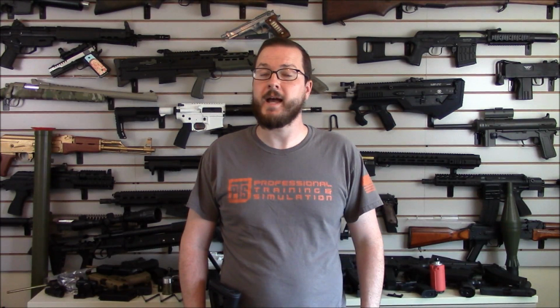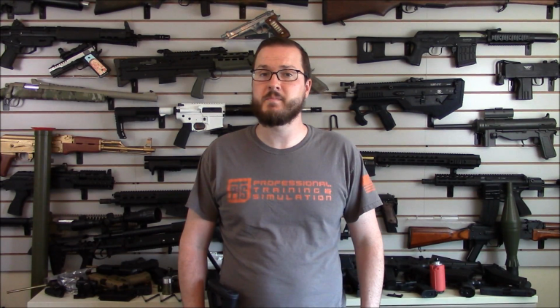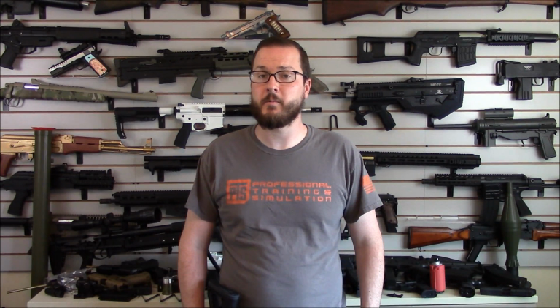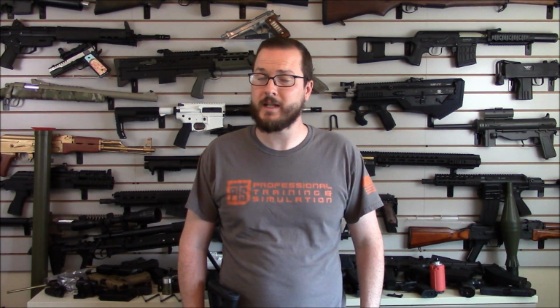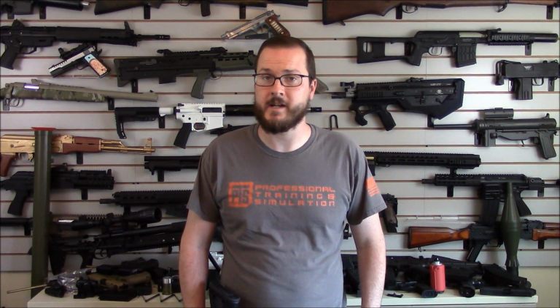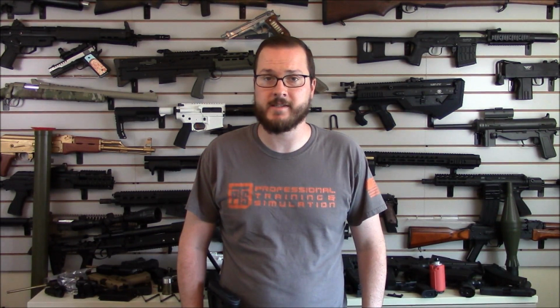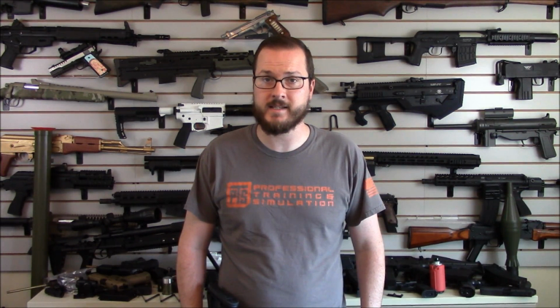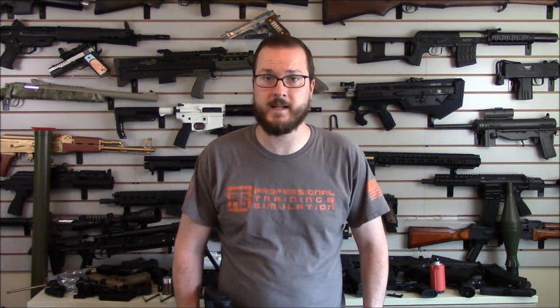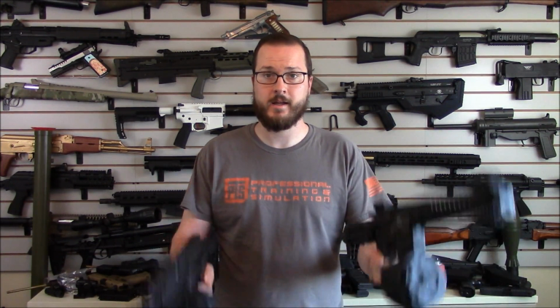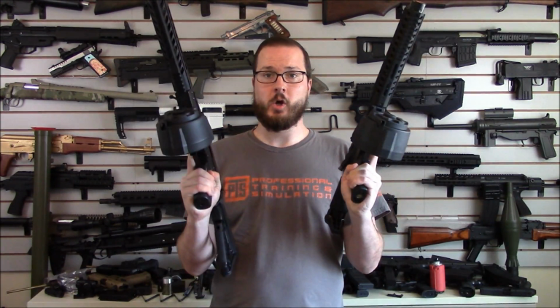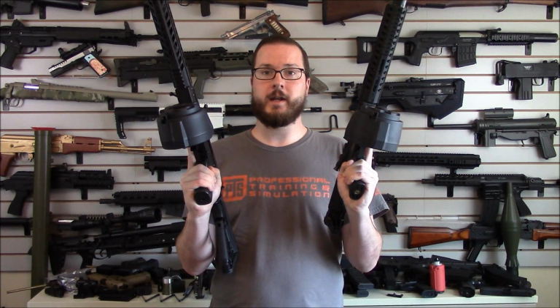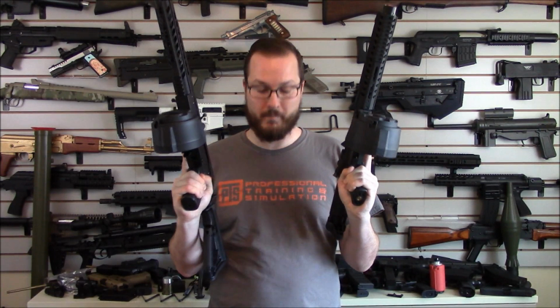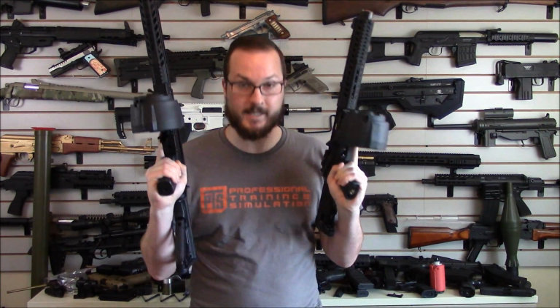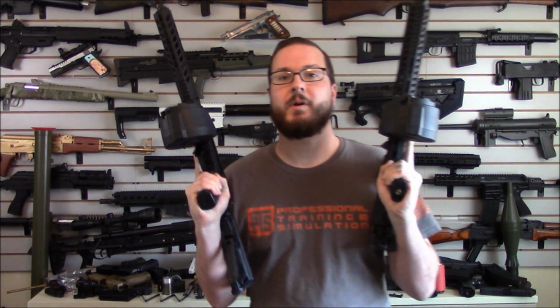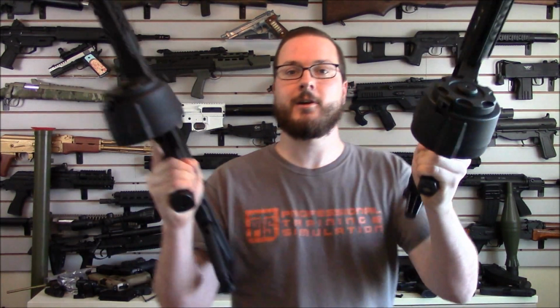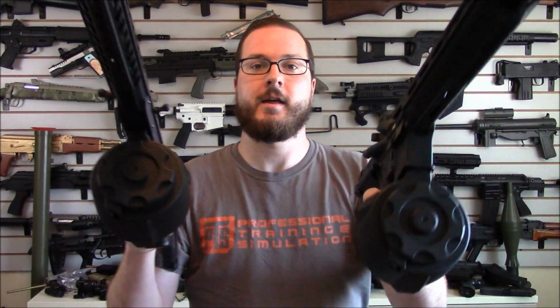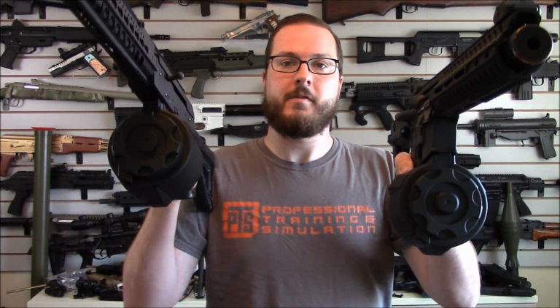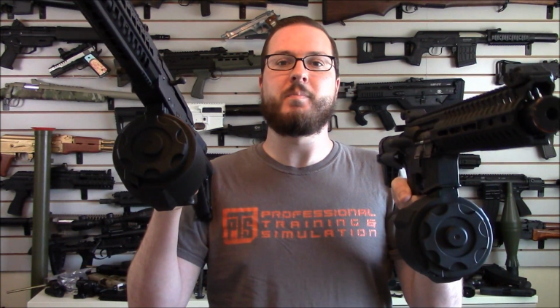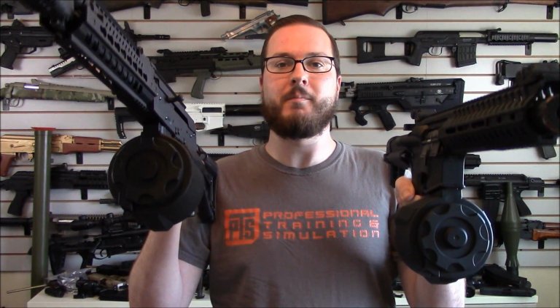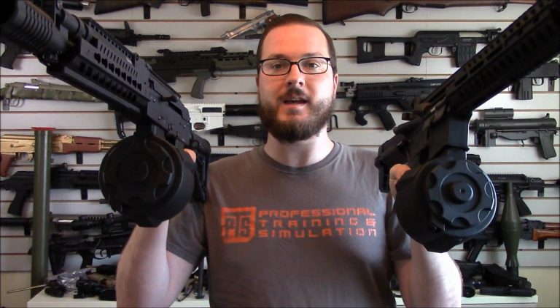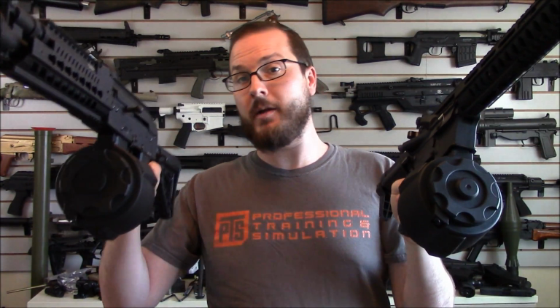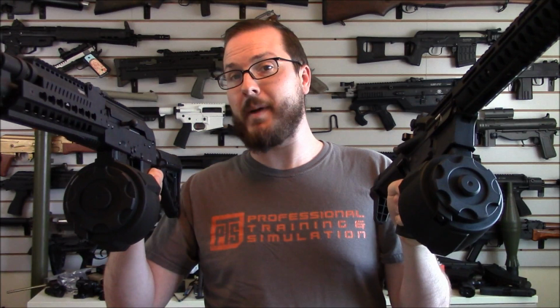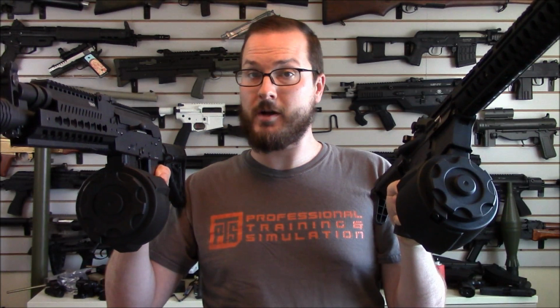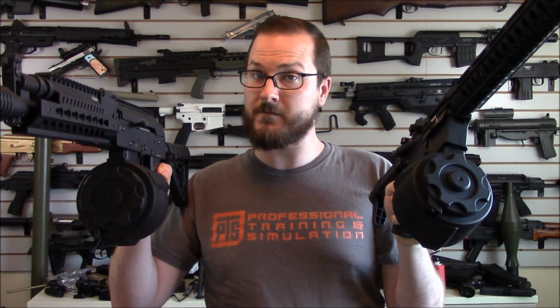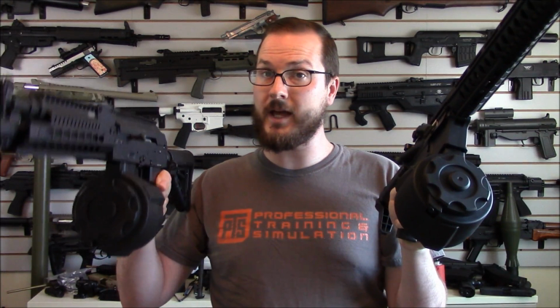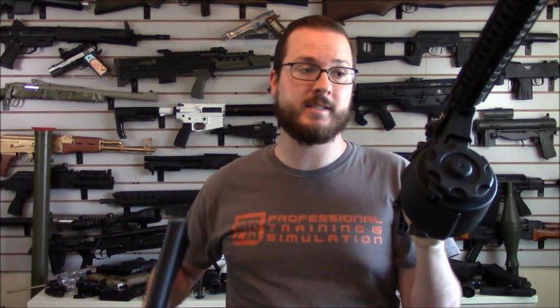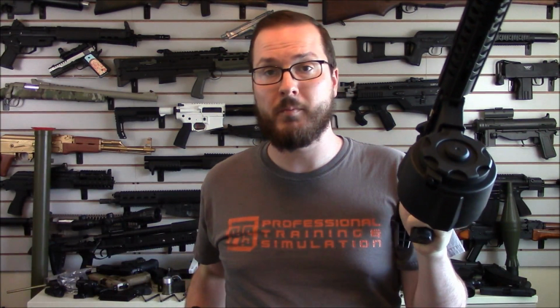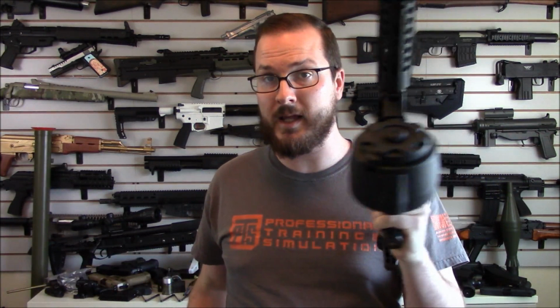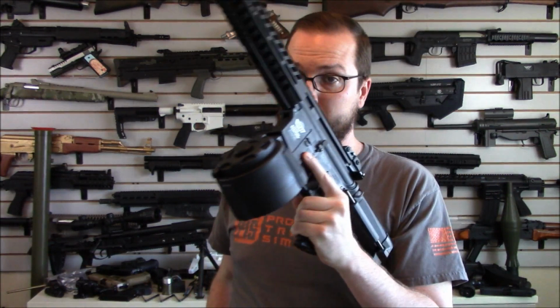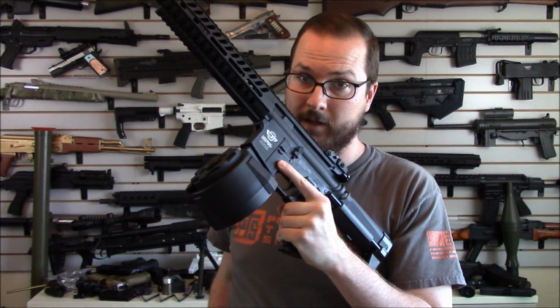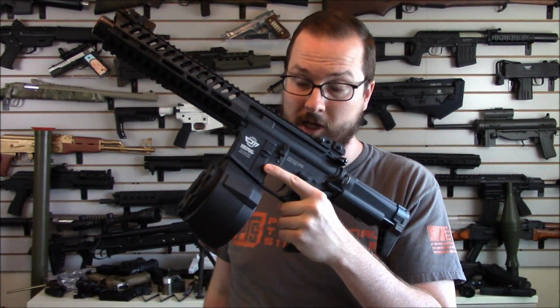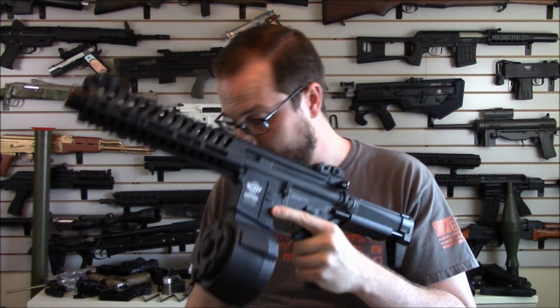Hey guys, it is Booligan with Booligan Airsoft and Airsoft Insider Magazine and today we're looking at drum mags. In particular, these big, beefy, non-battery powered drum mags from Angel Custom brought in through evic.com.